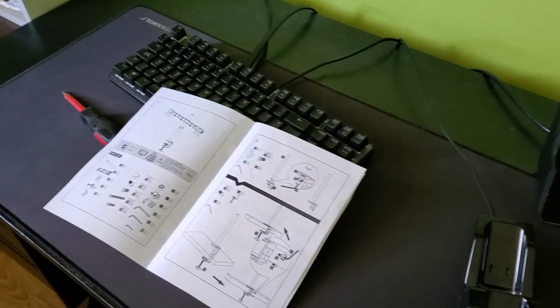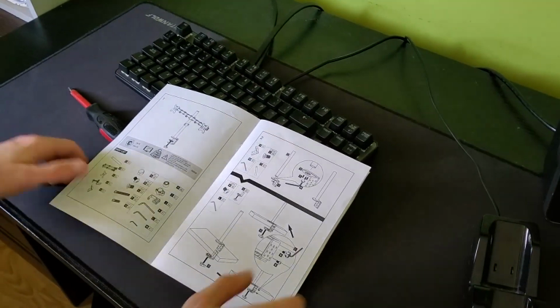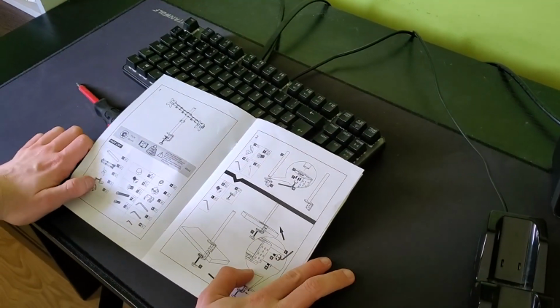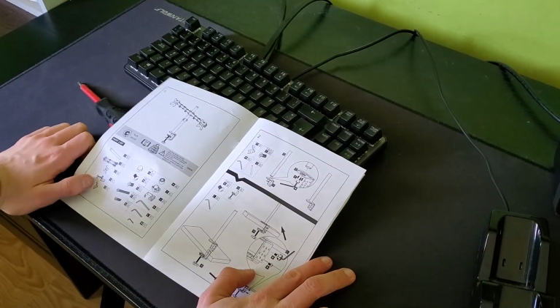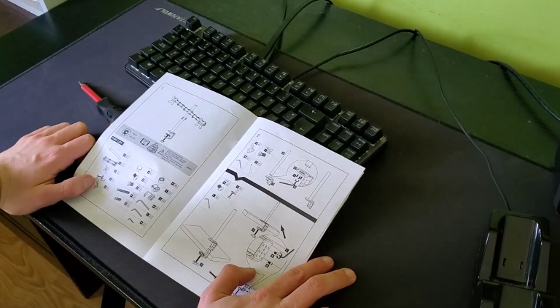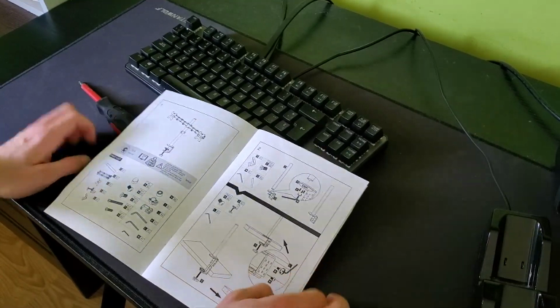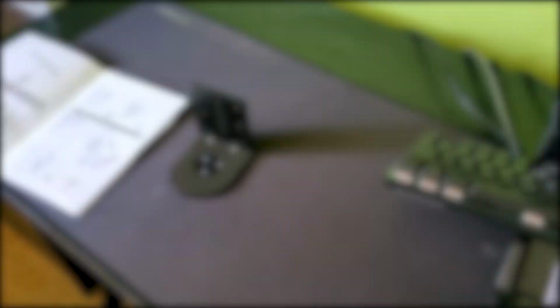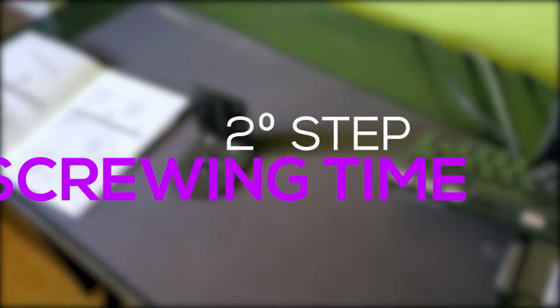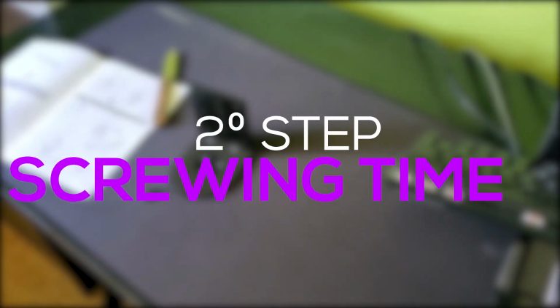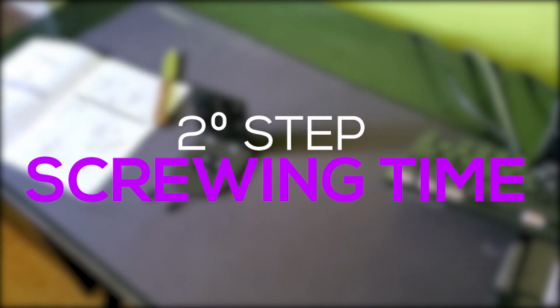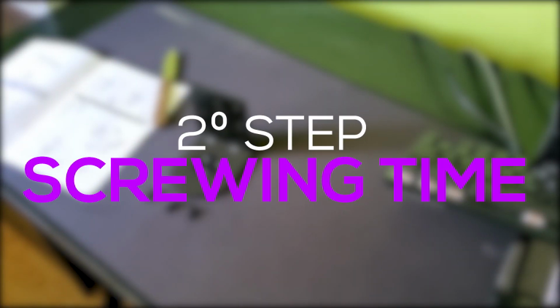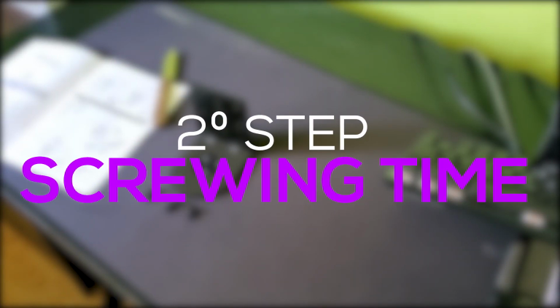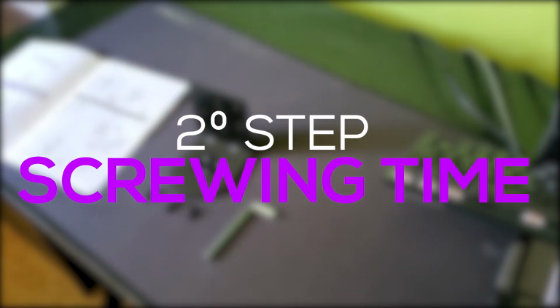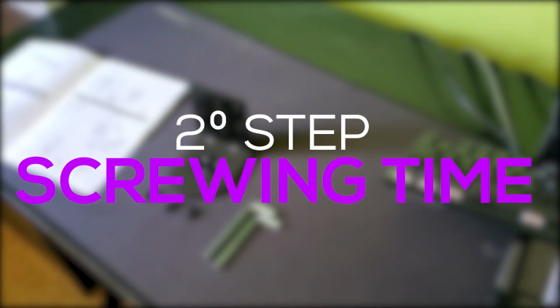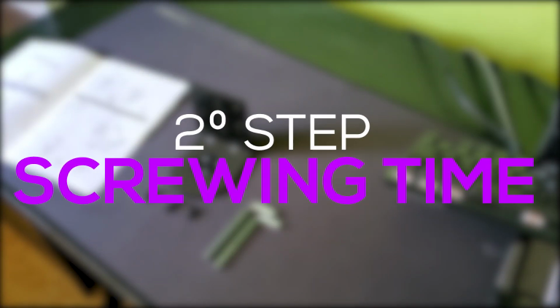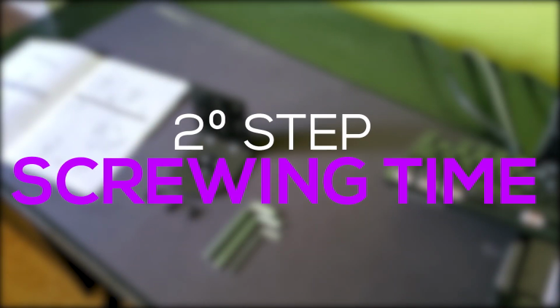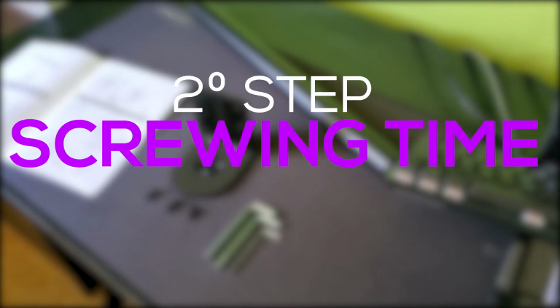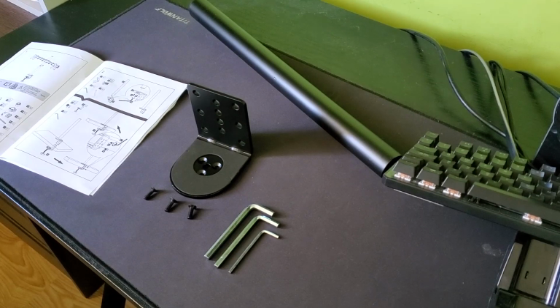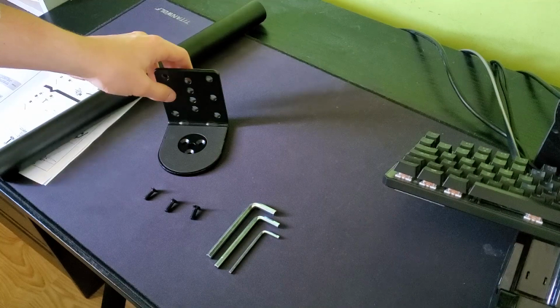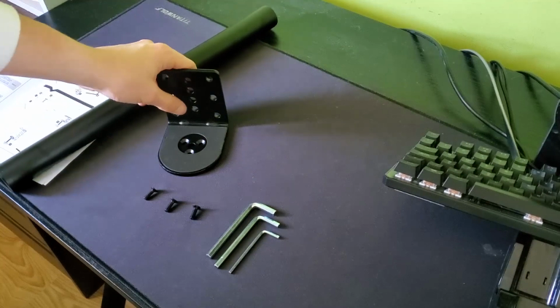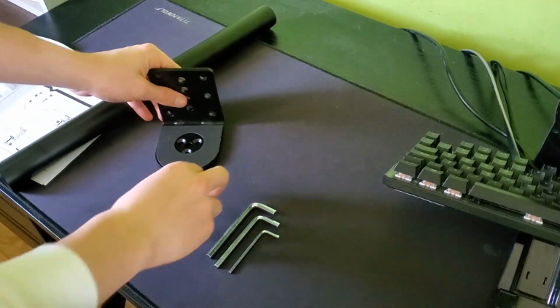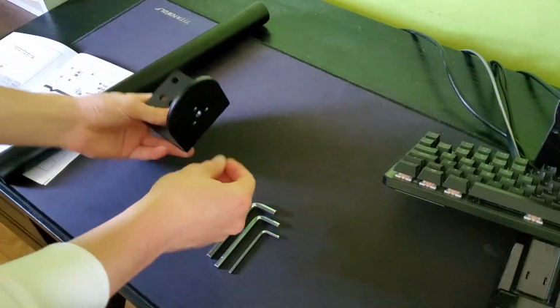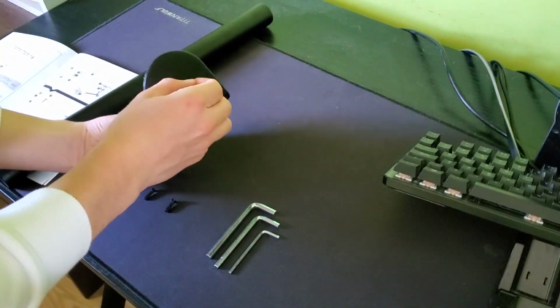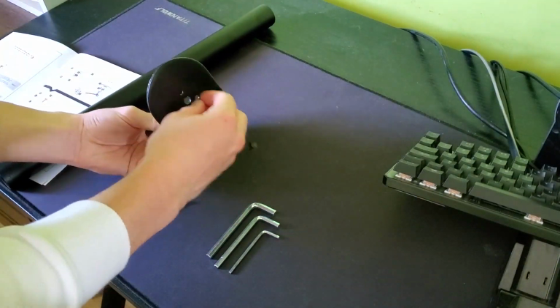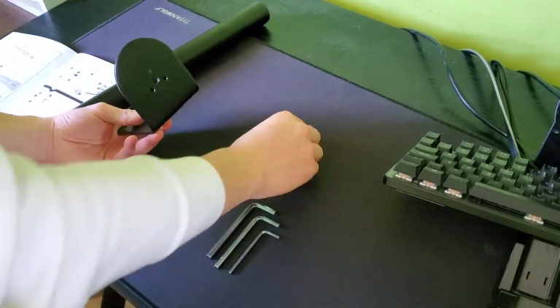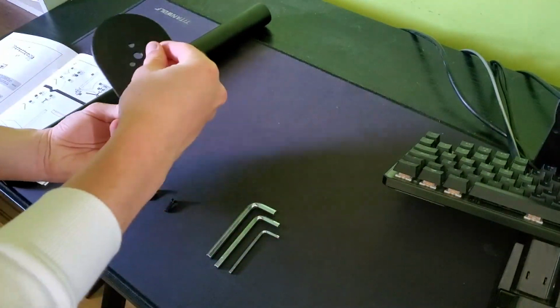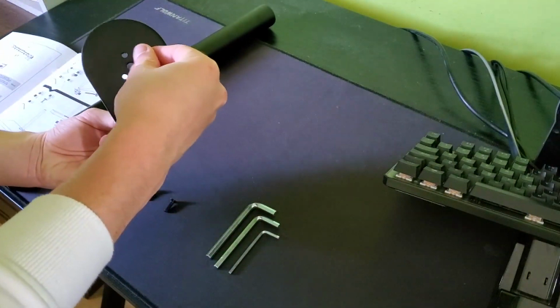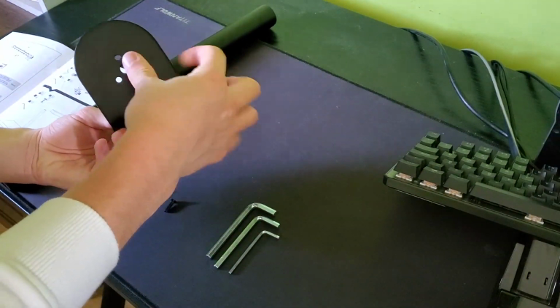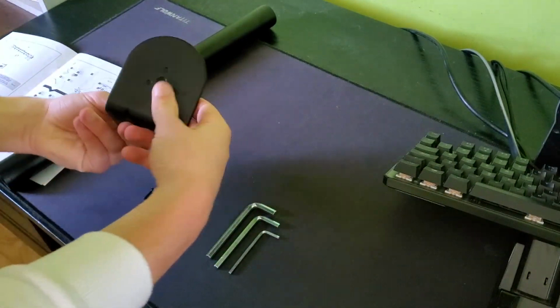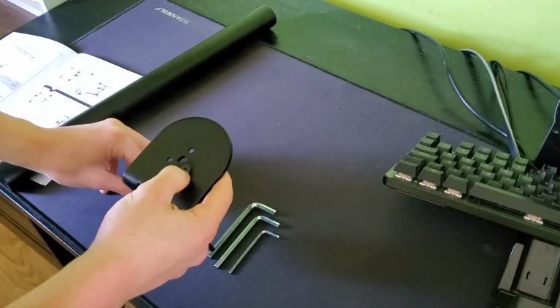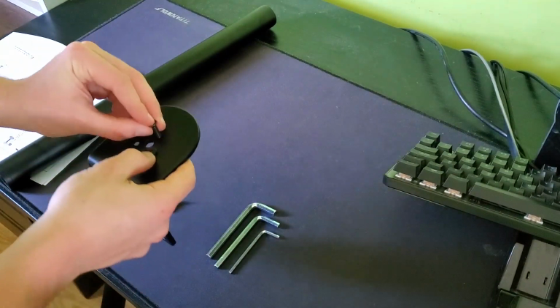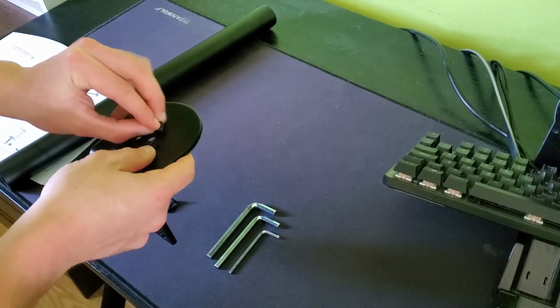Now let's move to the second step, which is screwing time. So basically we are going to take those three screws and we are going to screw them into the metal bar.